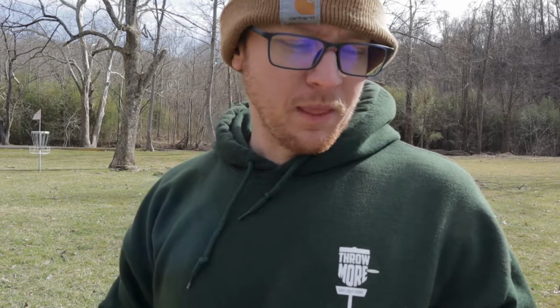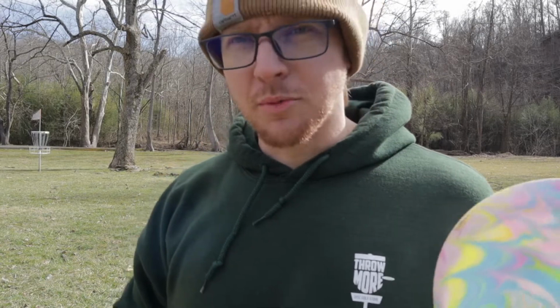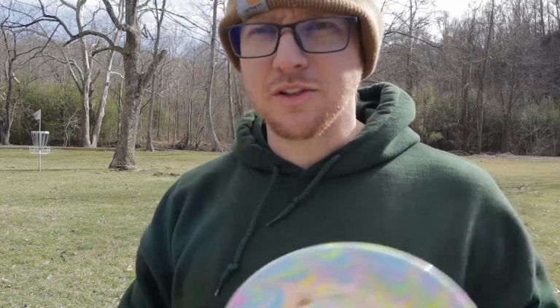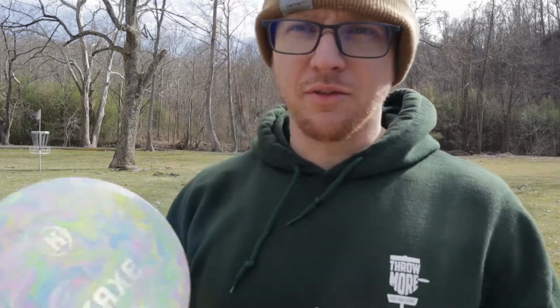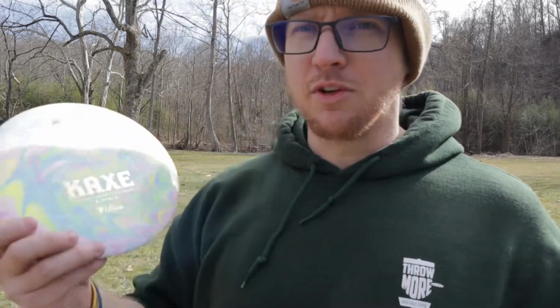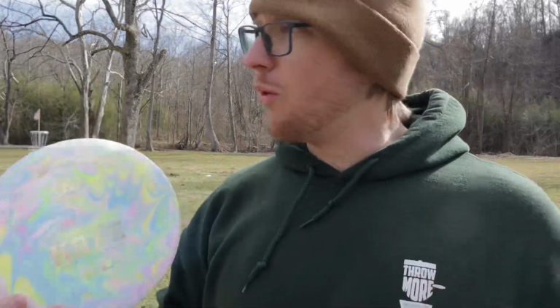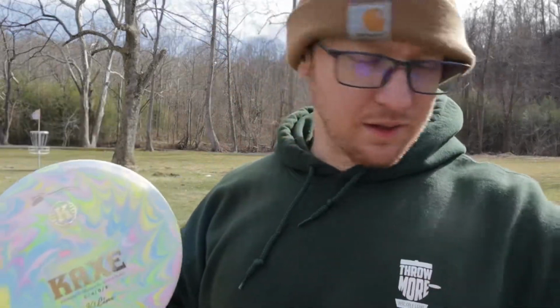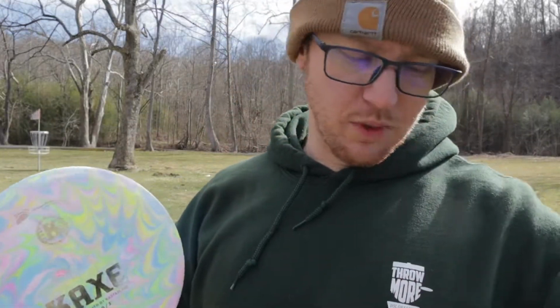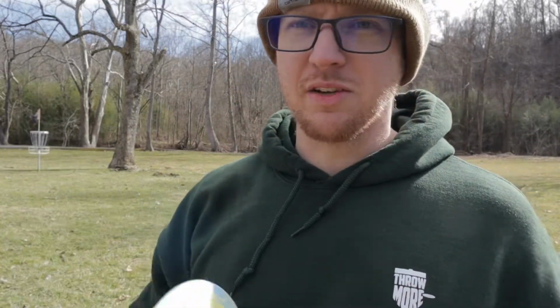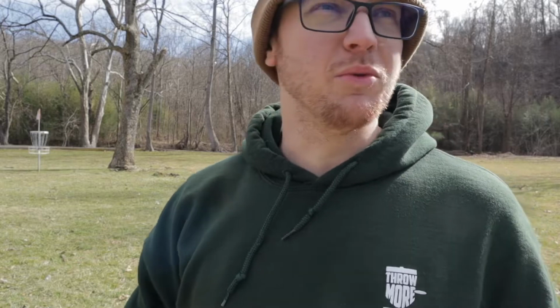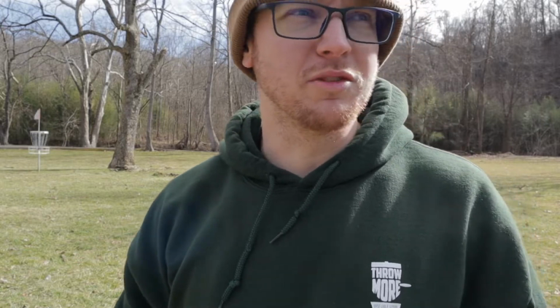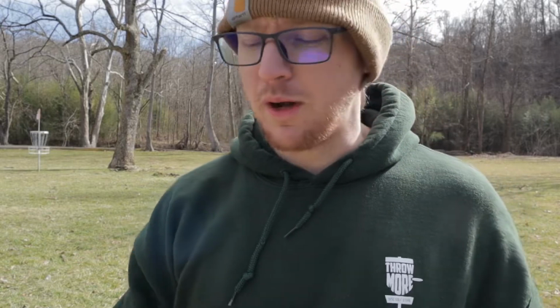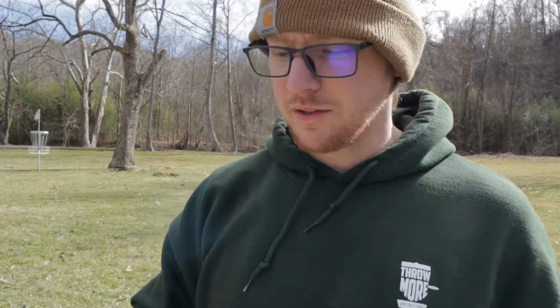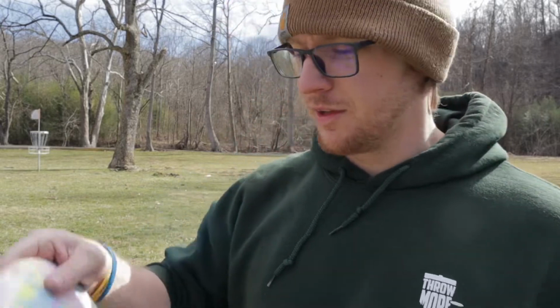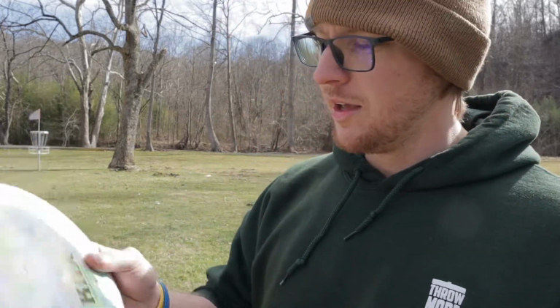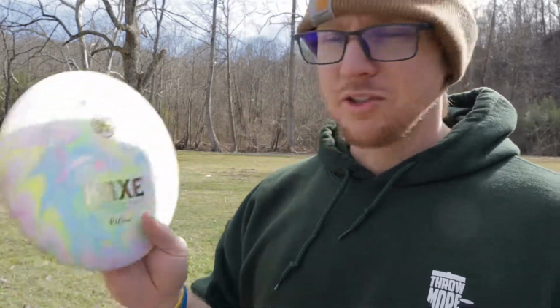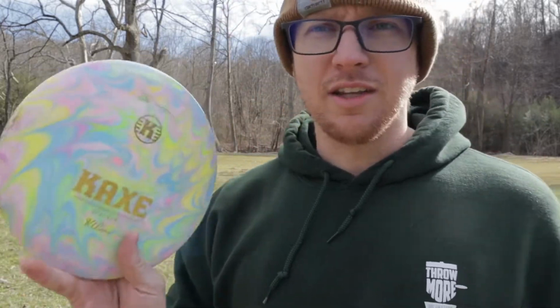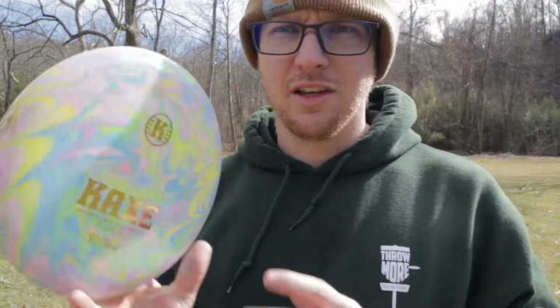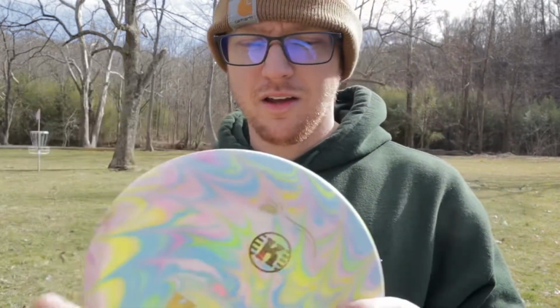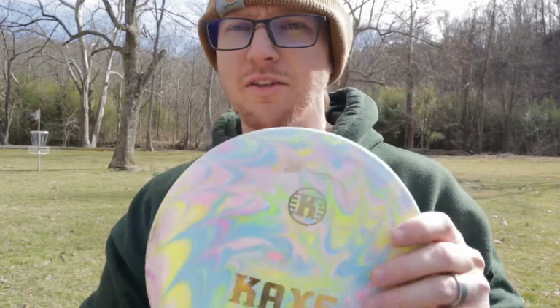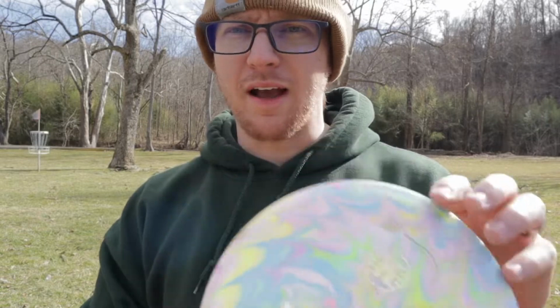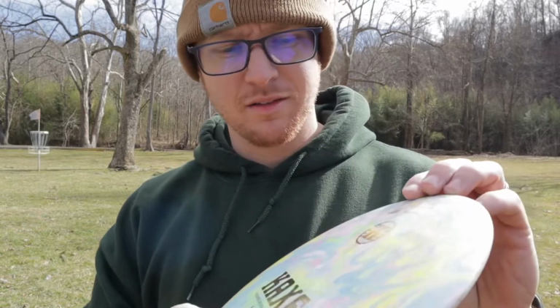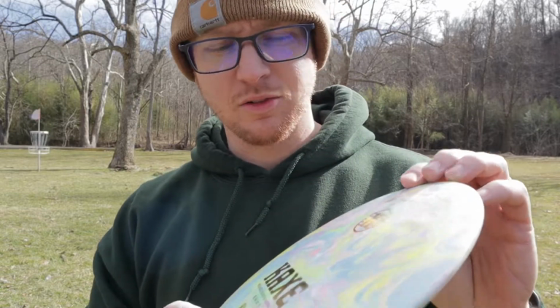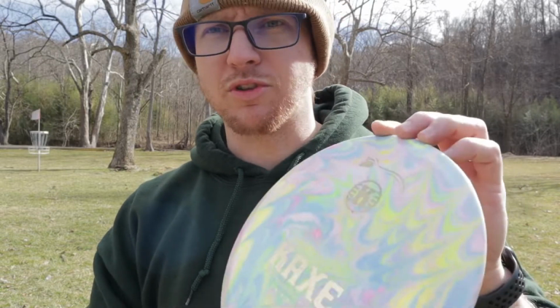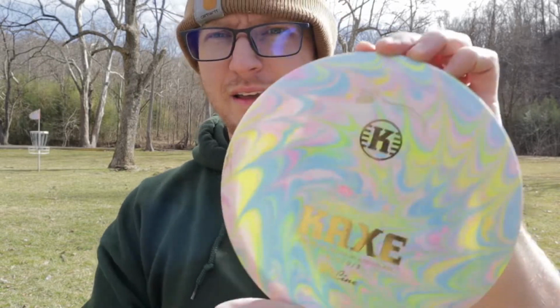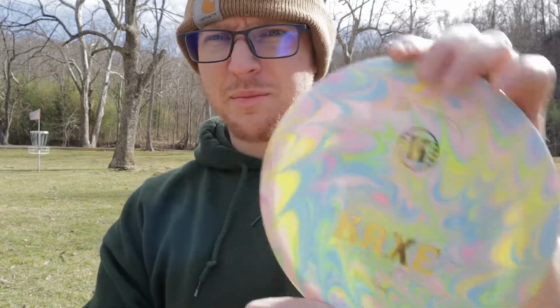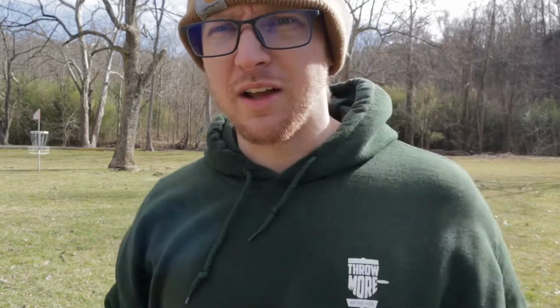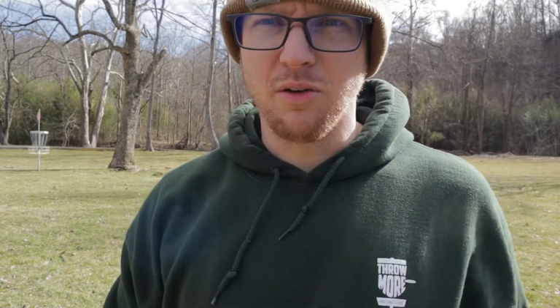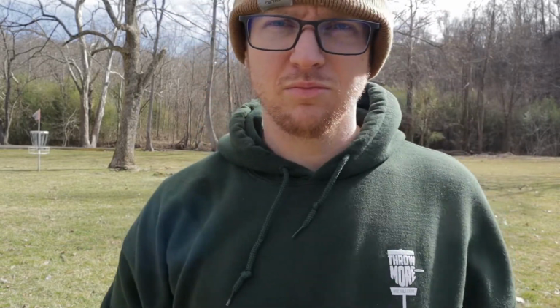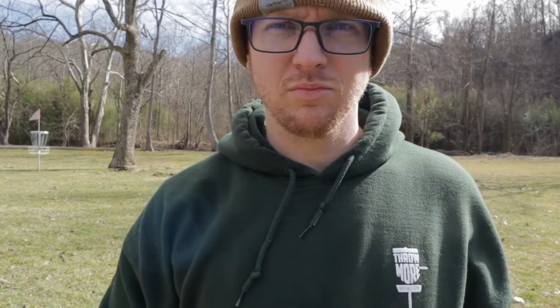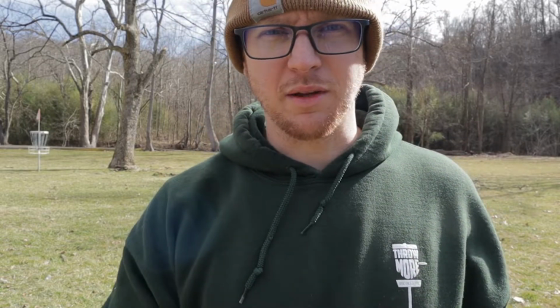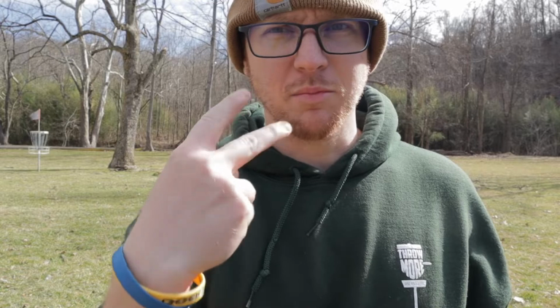I'd also be curious to see how these fly when there's no wind, because the wind is actually some of the worst it's been in a while. Solid disc — give it a try, it's worth a try. That's all I got though, till next time guys, peace.